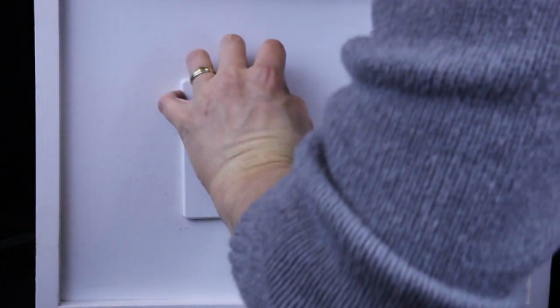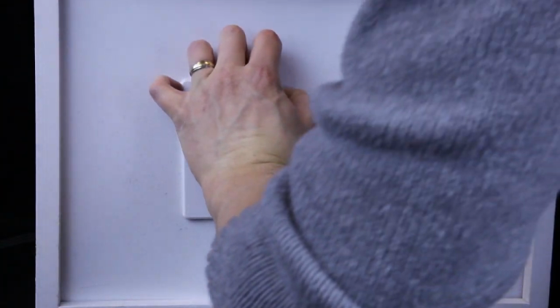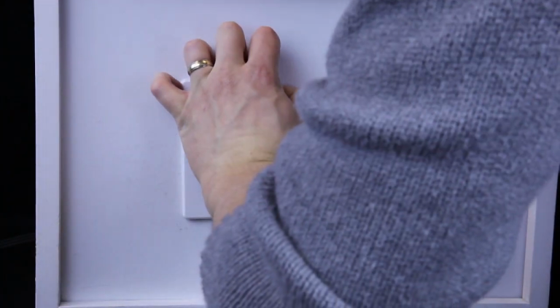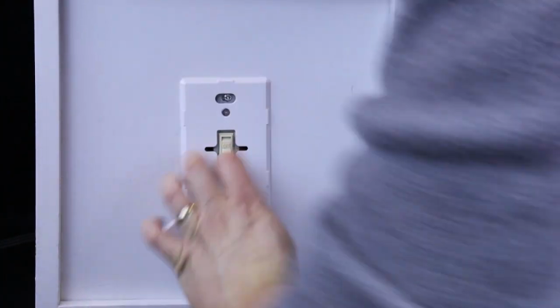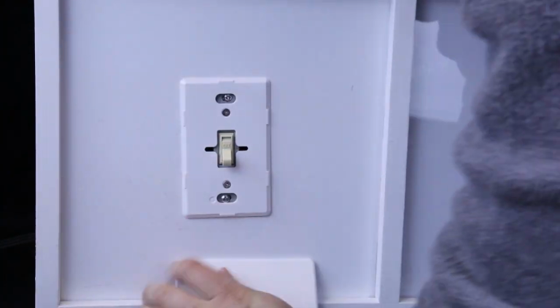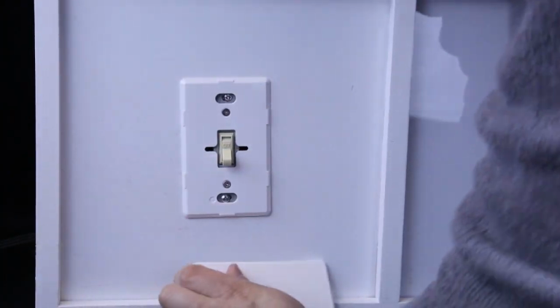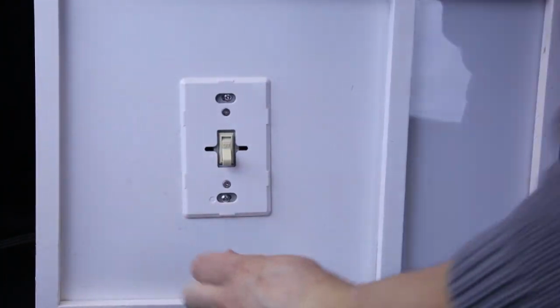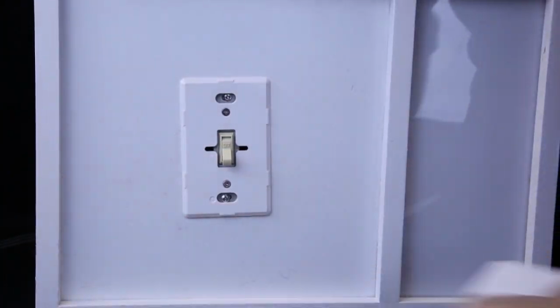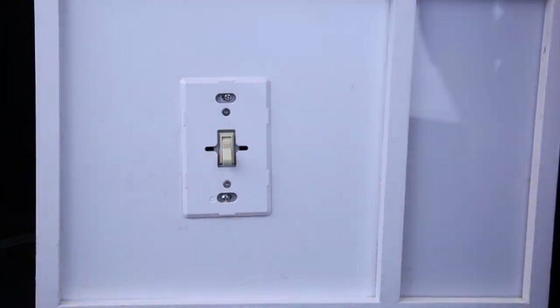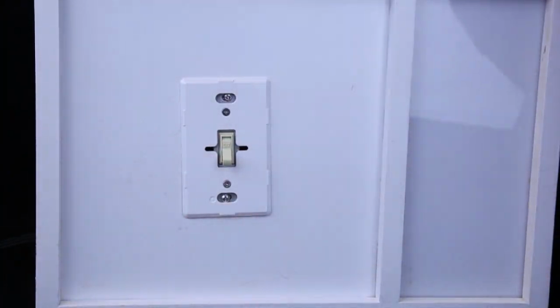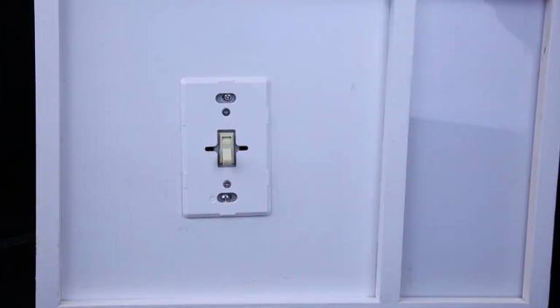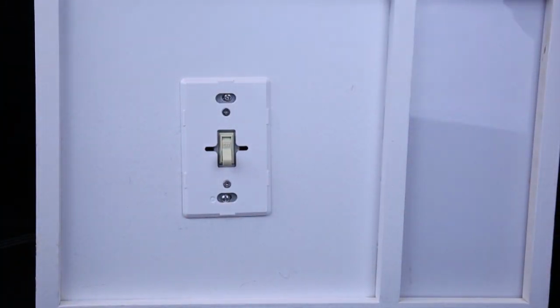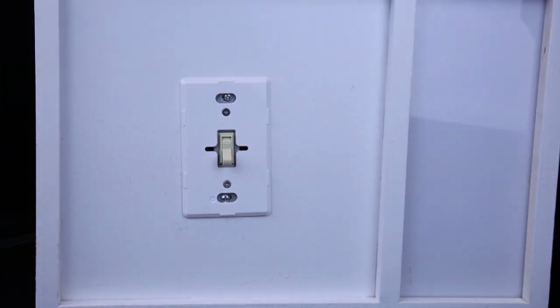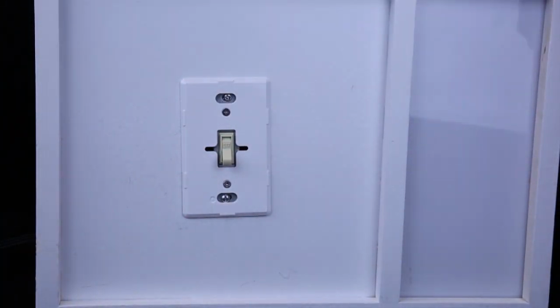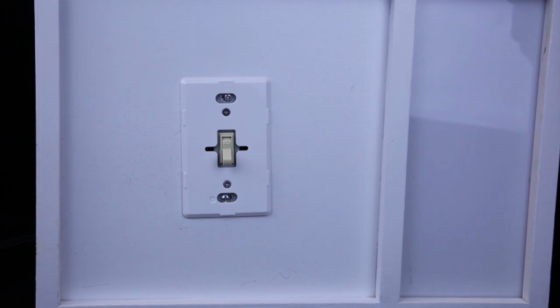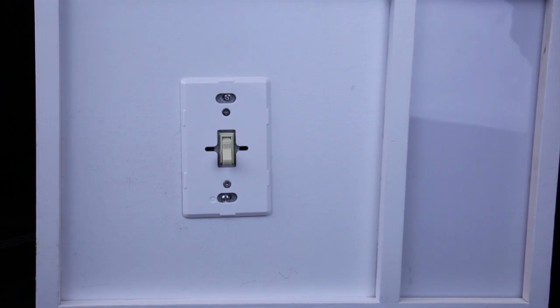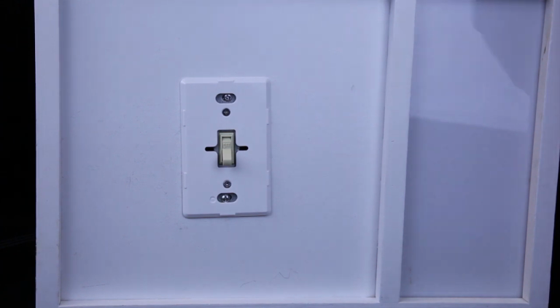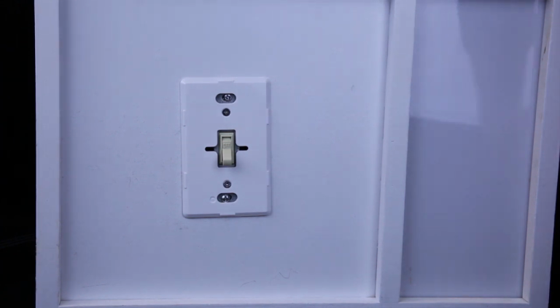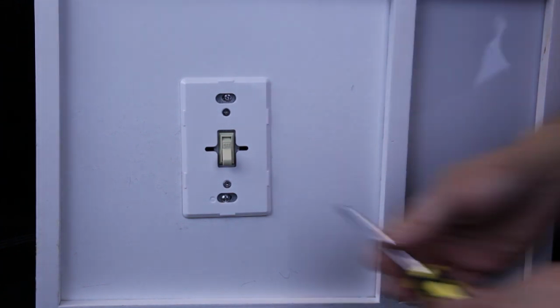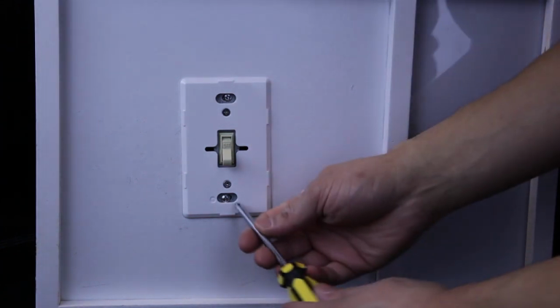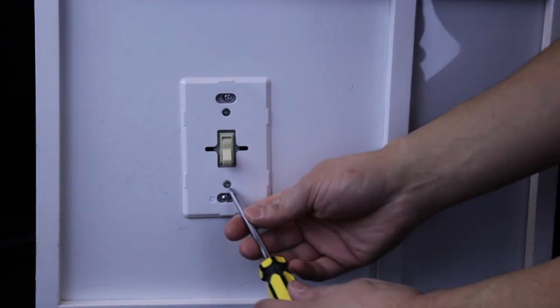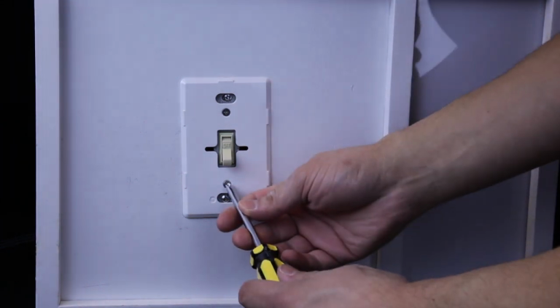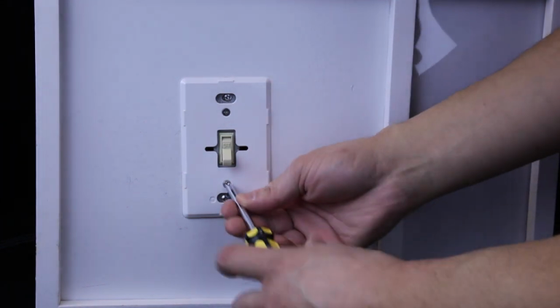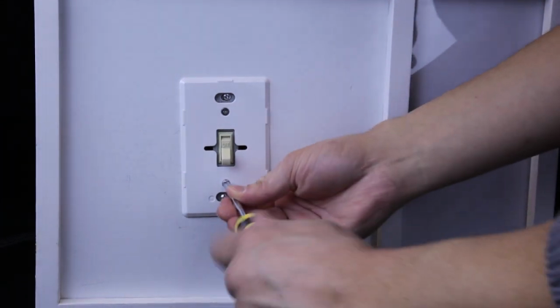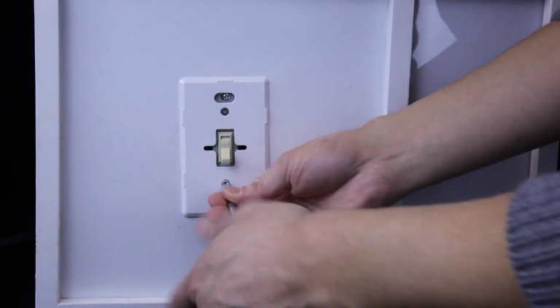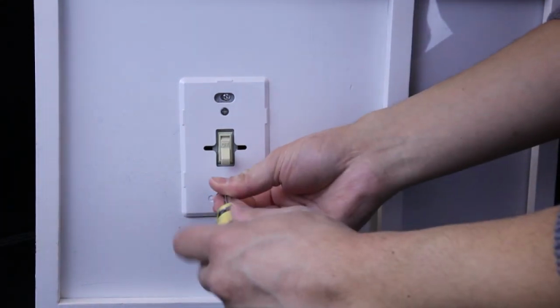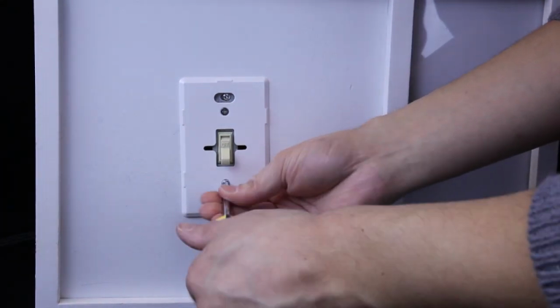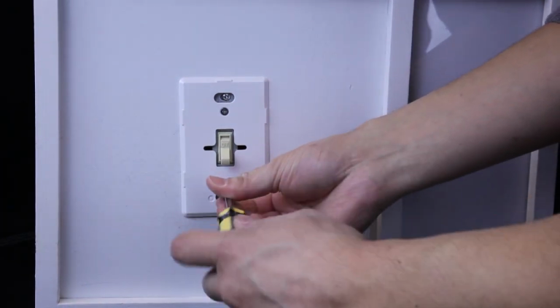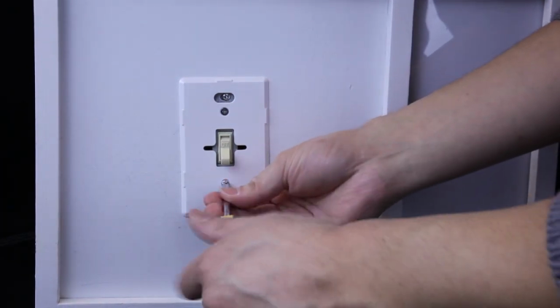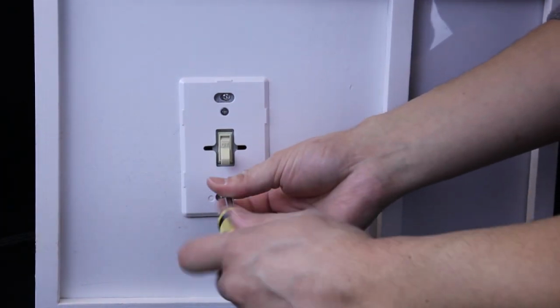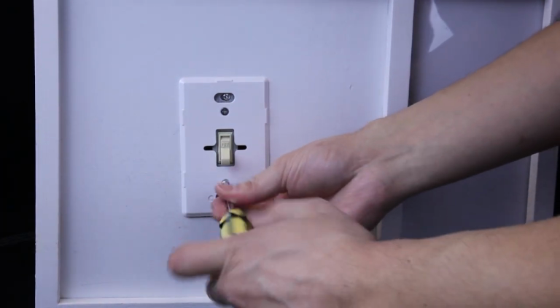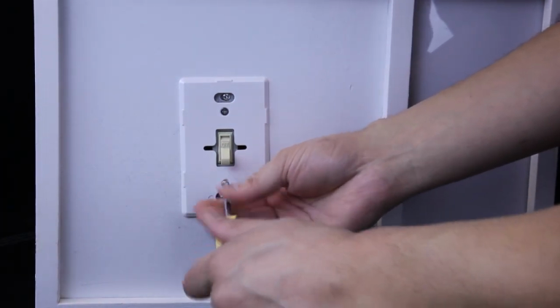Typically, you'll need a Phillips head screwdriver and a pair of pliers to do the job. First, unscrew your existing switch from the wall.